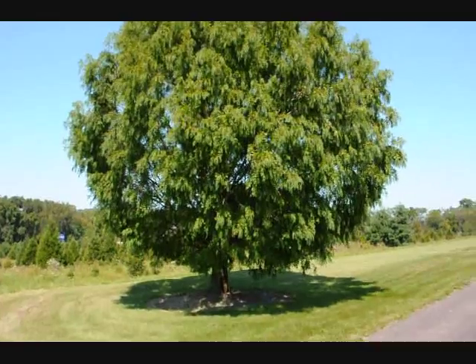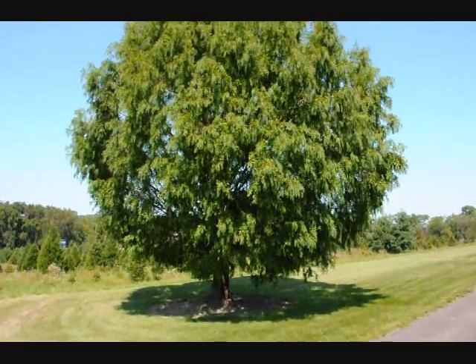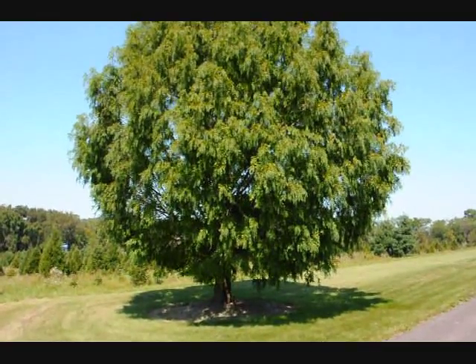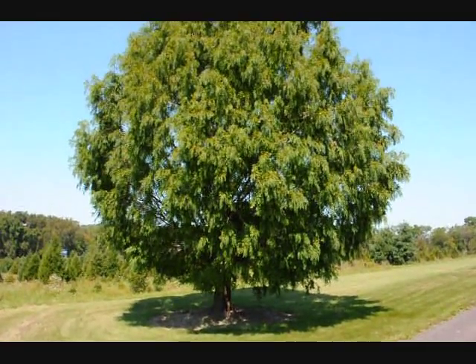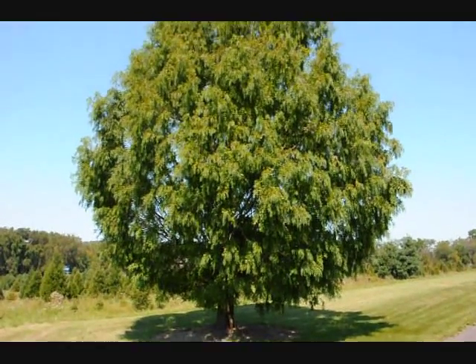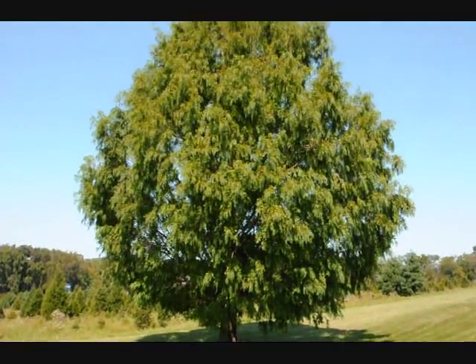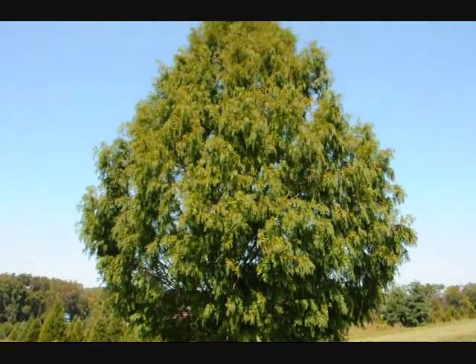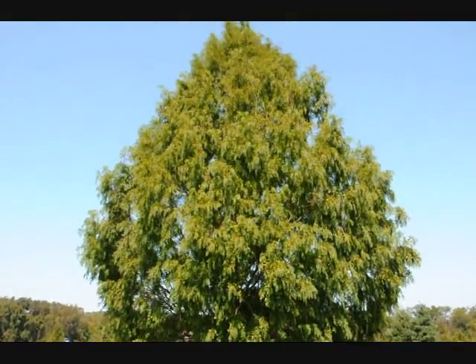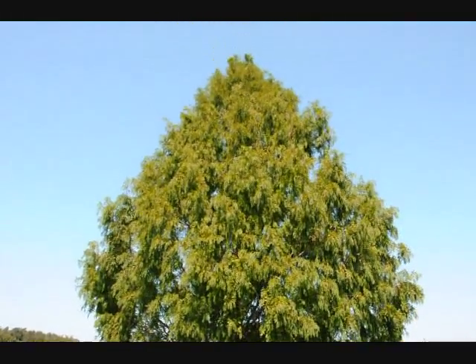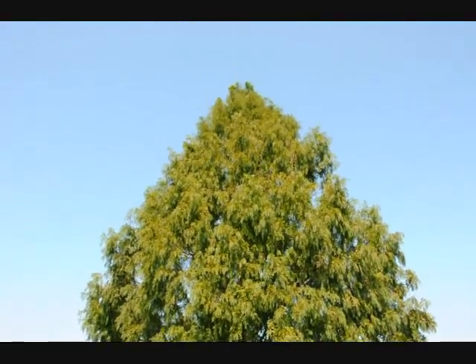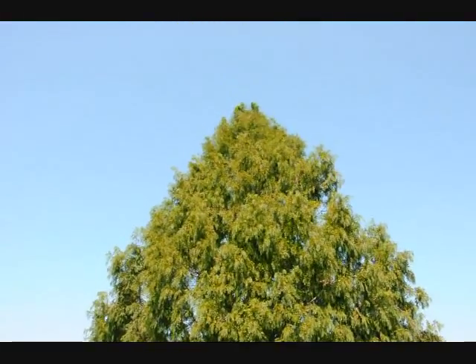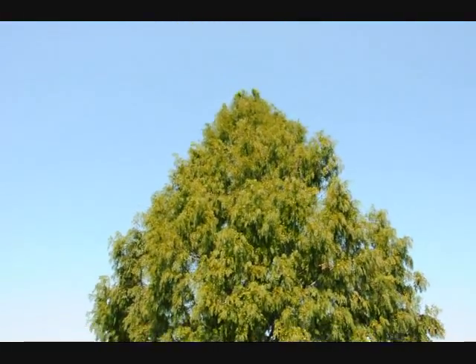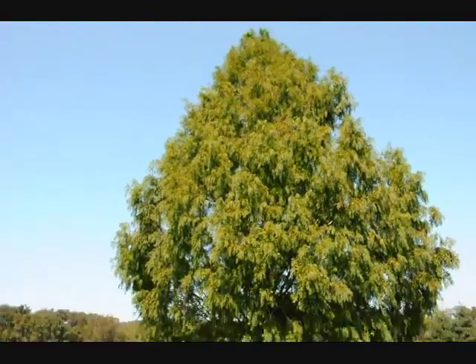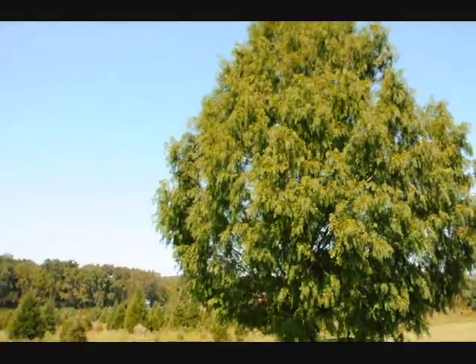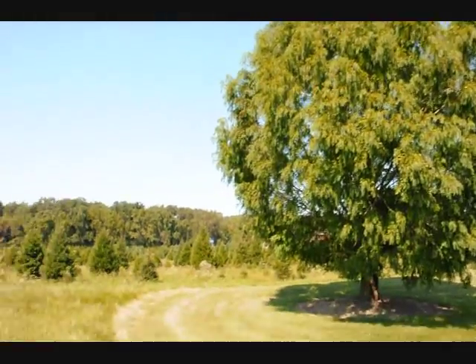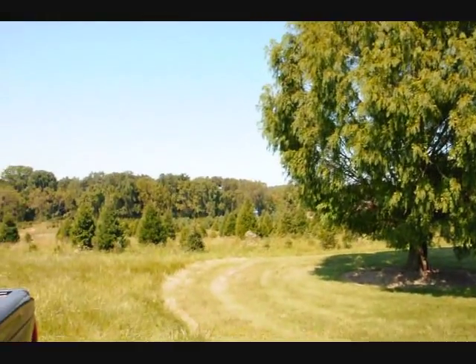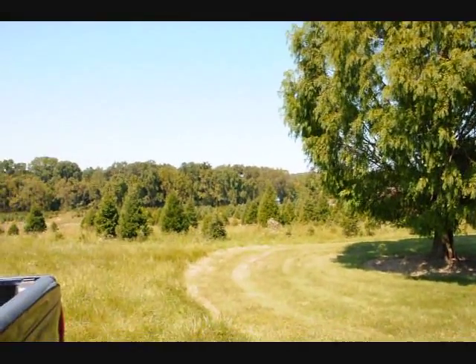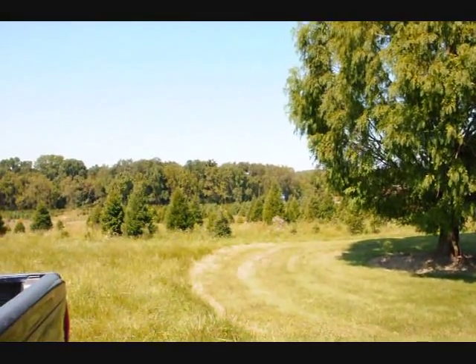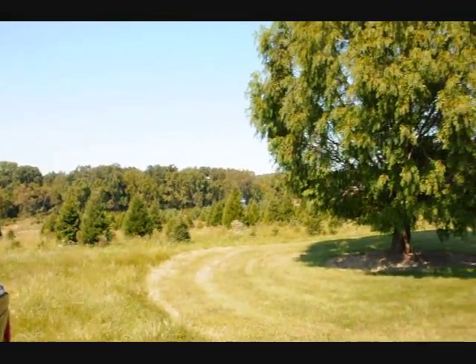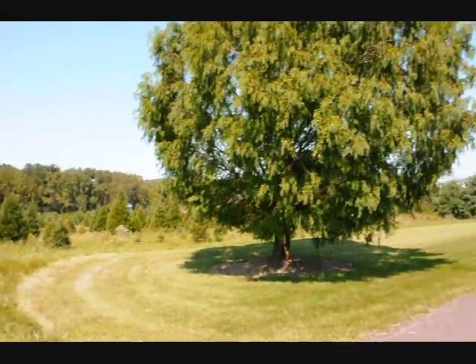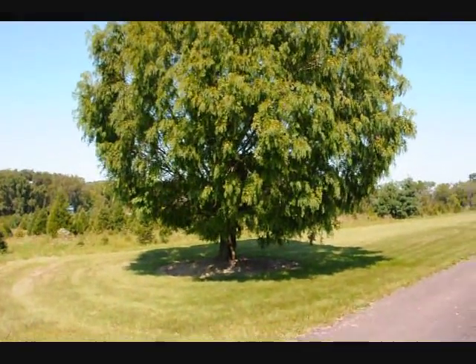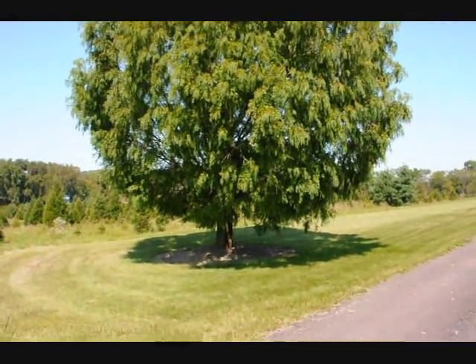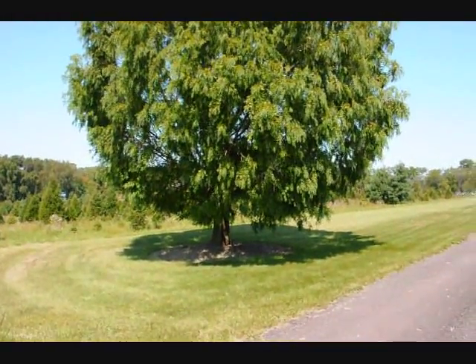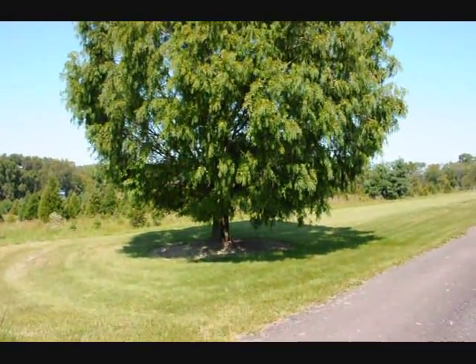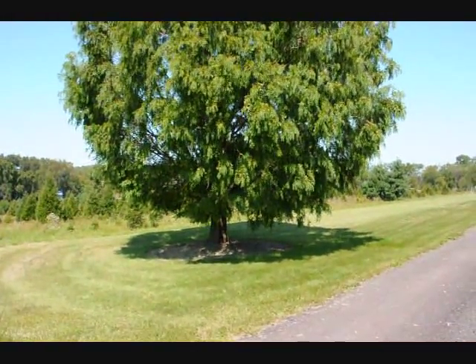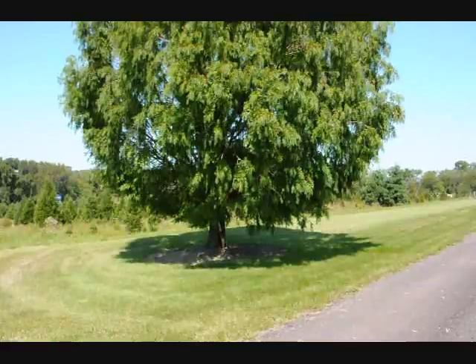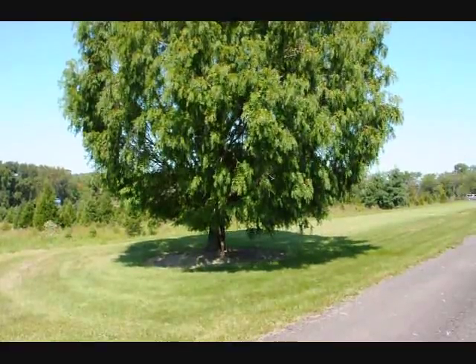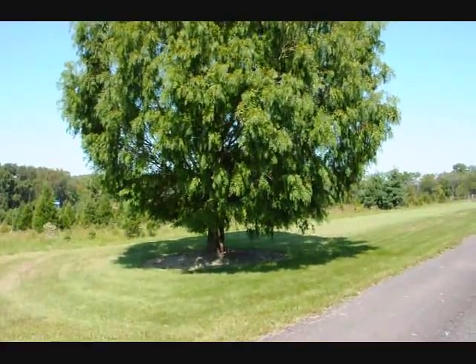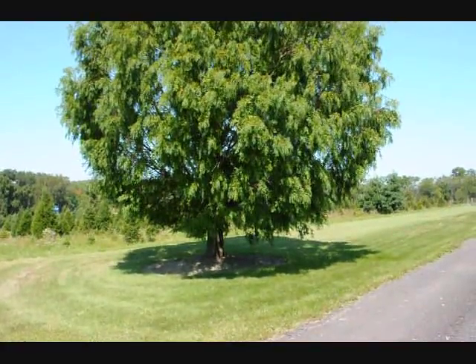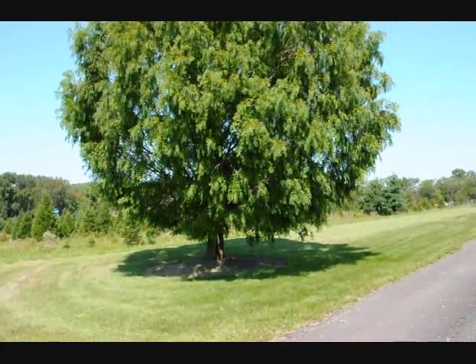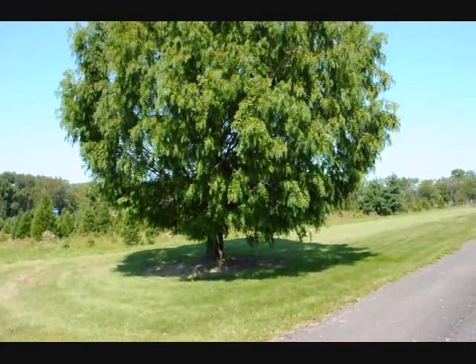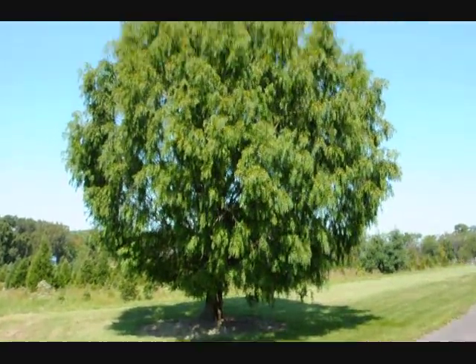This is a dawn redwood at my neighbor's house here in Fountainville. Looking over here is part of our nursery, and this is what it looks like when it gets fairly large — this is about a 20-year-old tree.